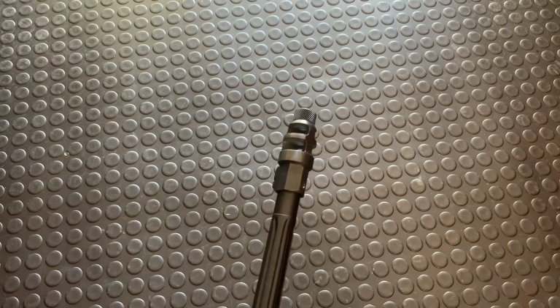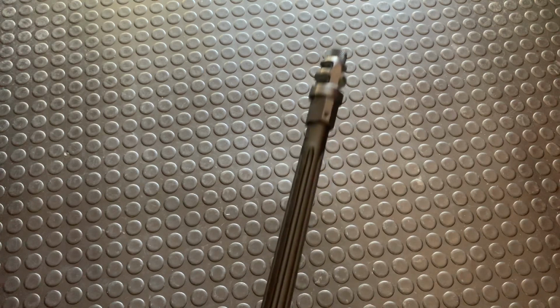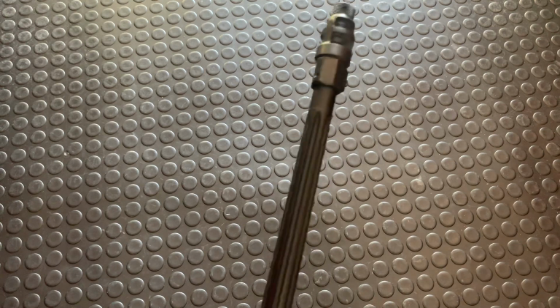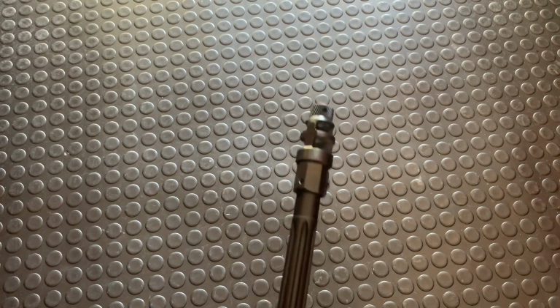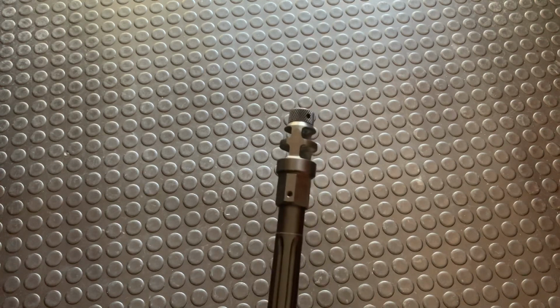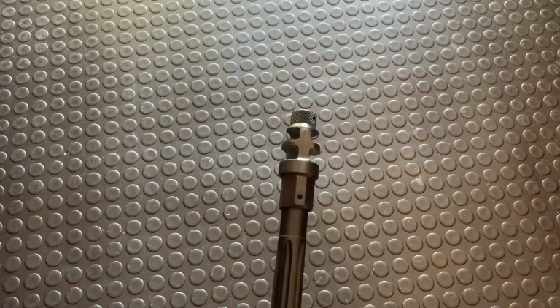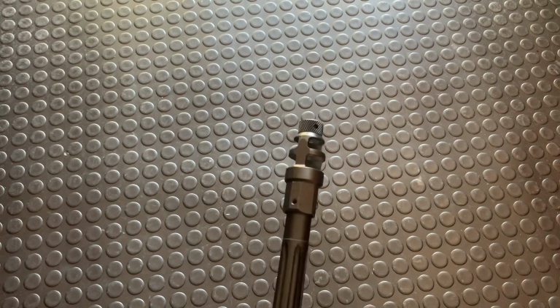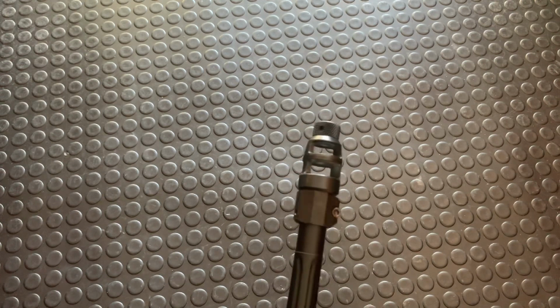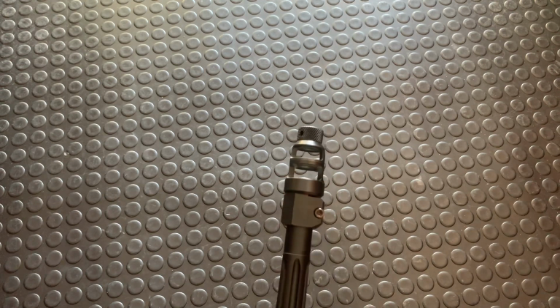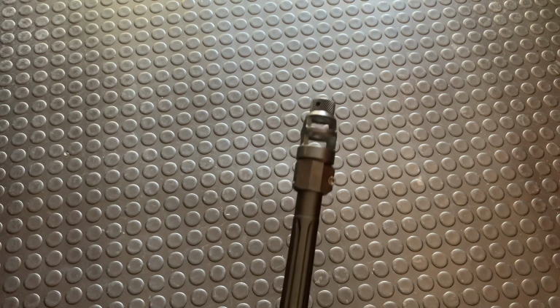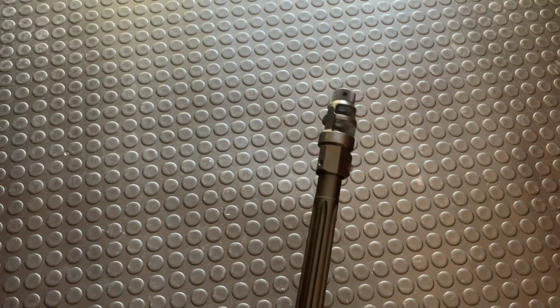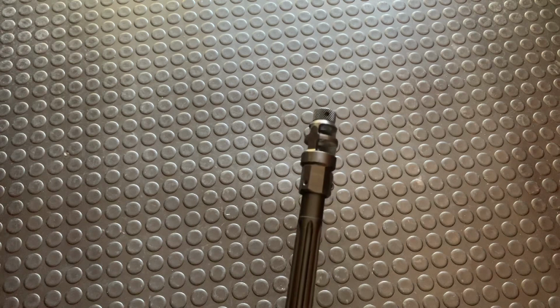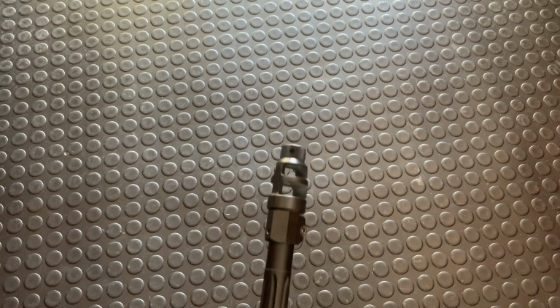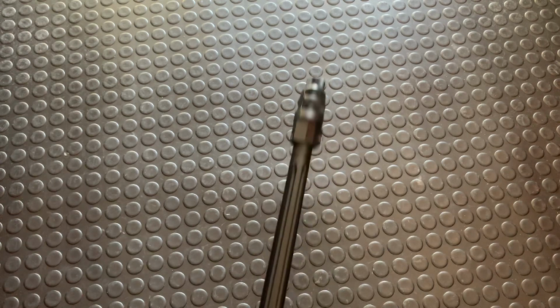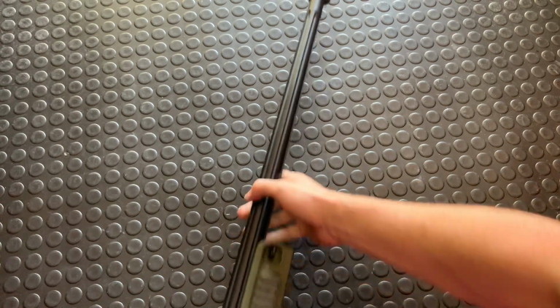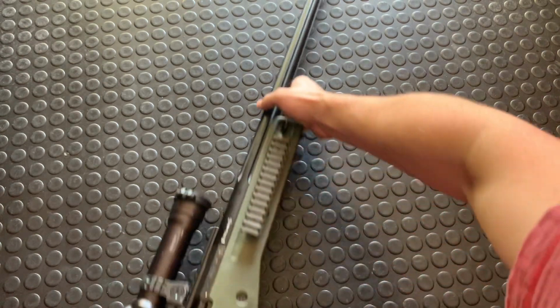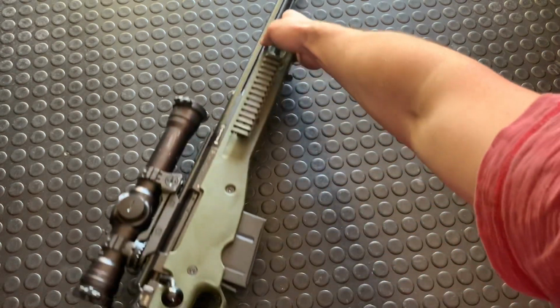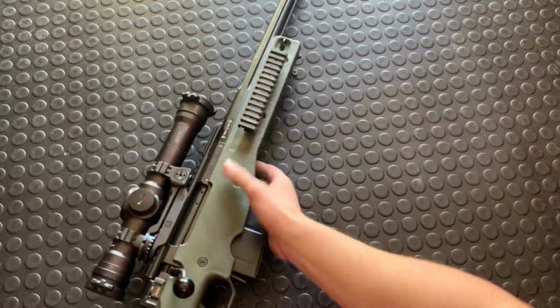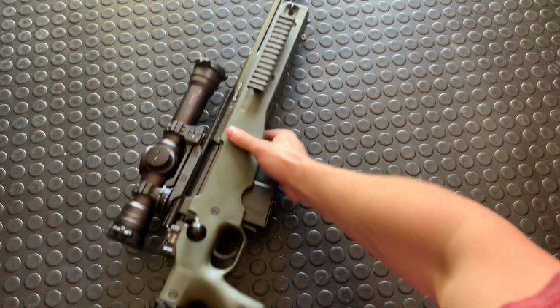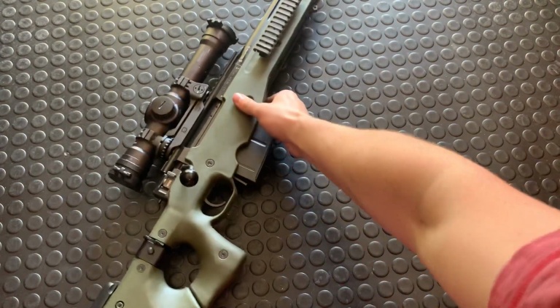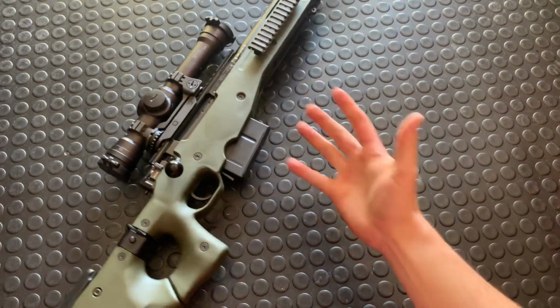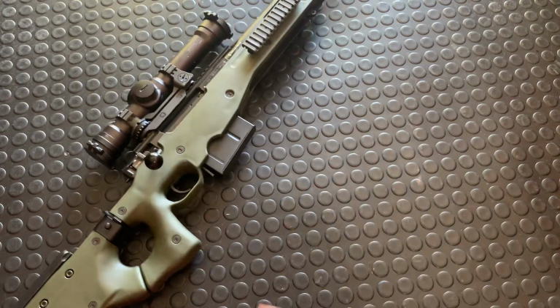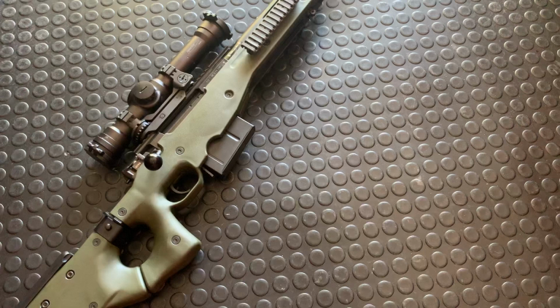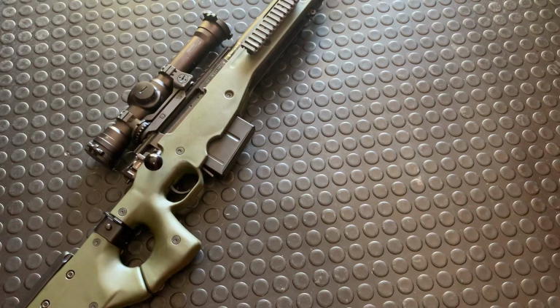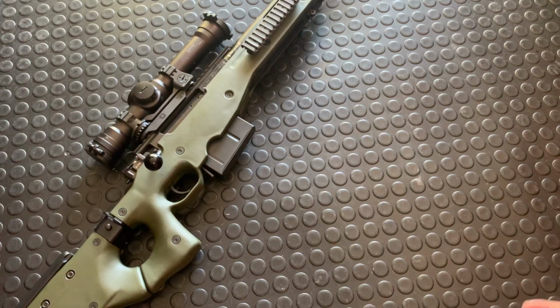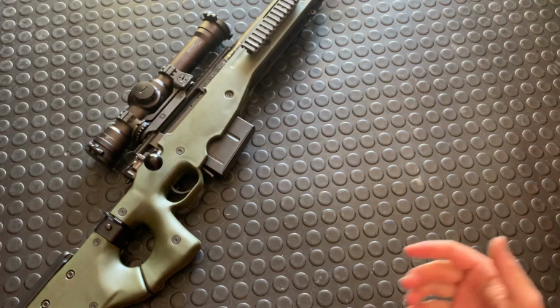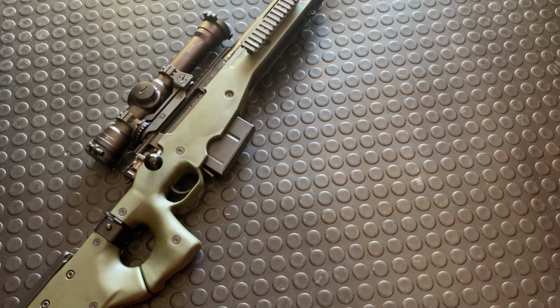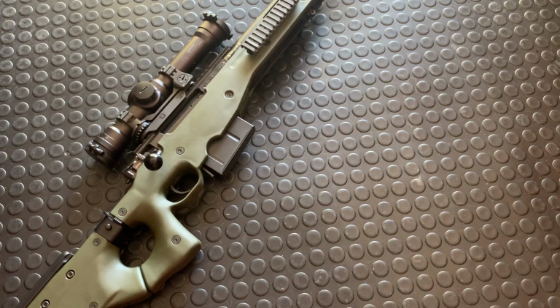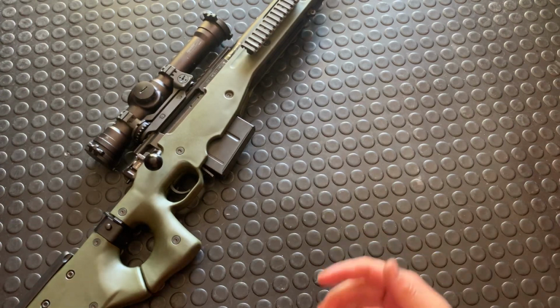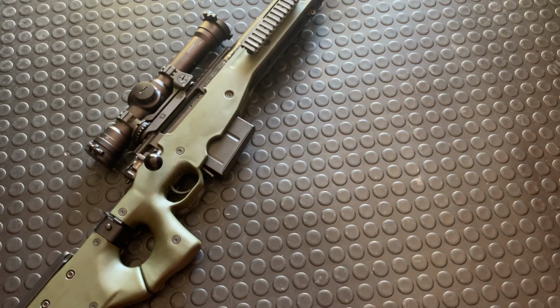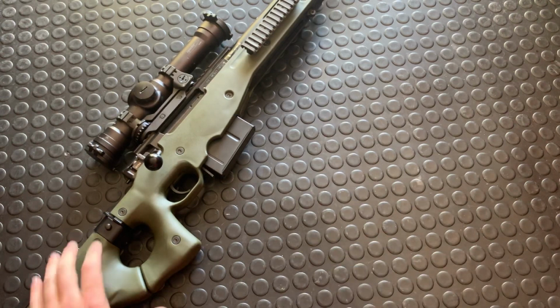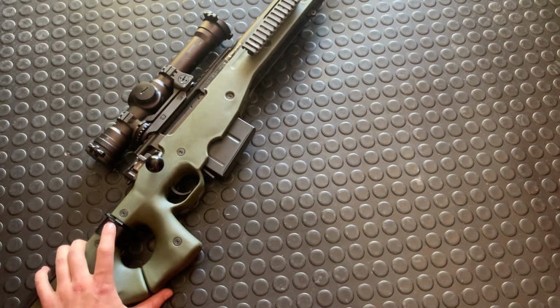We've got a fluted barrel and a big two-port muzzle brake just to help with the recoil. And it's even got a little threaded end cap on it so you can throw a suppressor on it. Unfortunately I can't, because I'm in Canada, but most other people can do that actually.